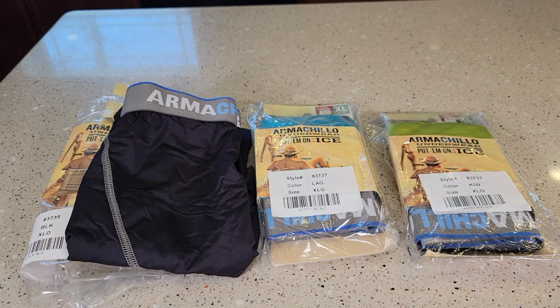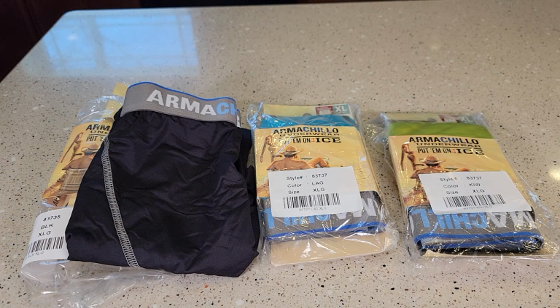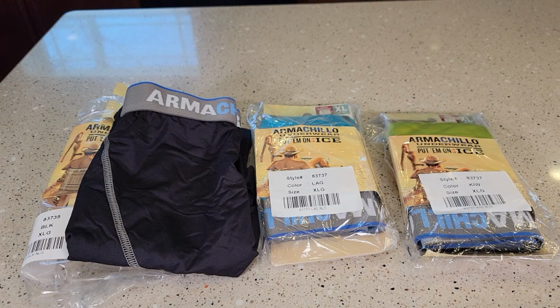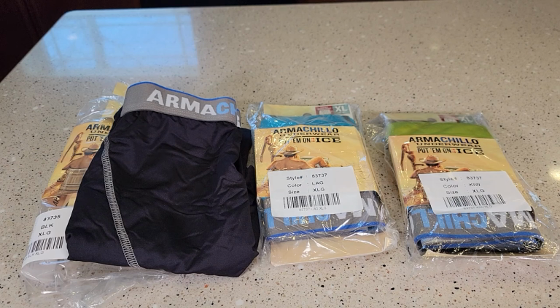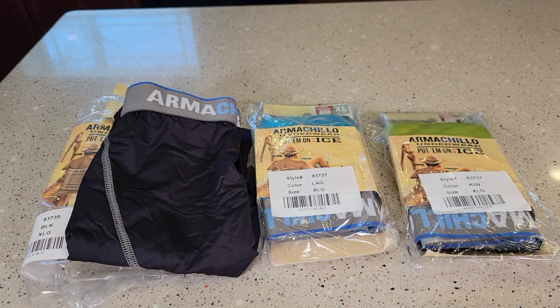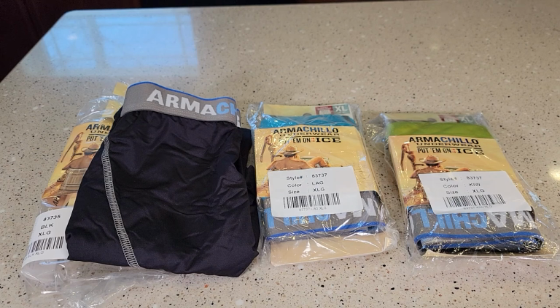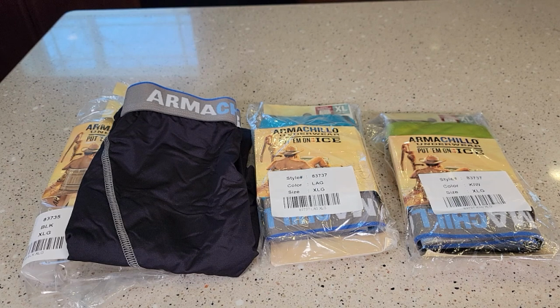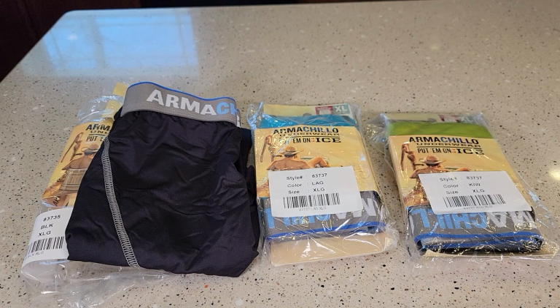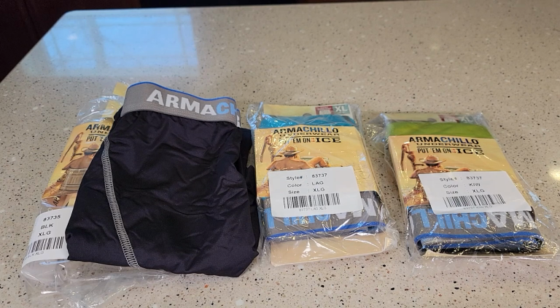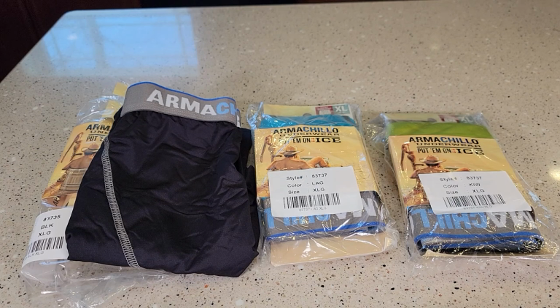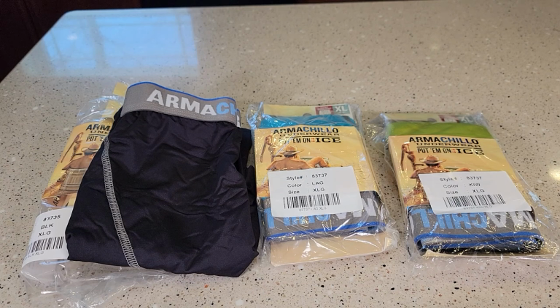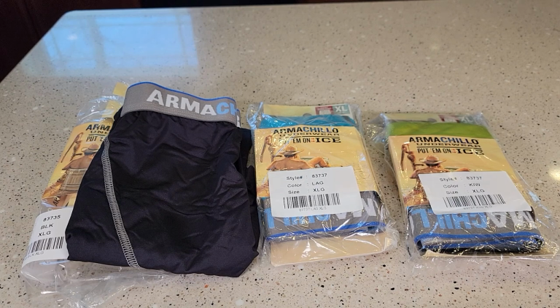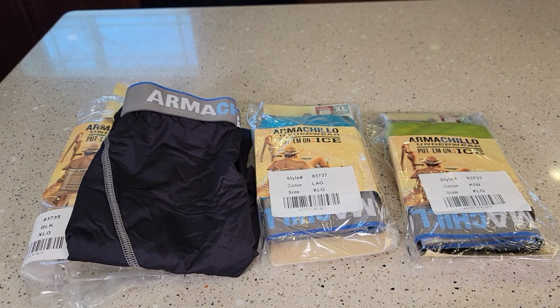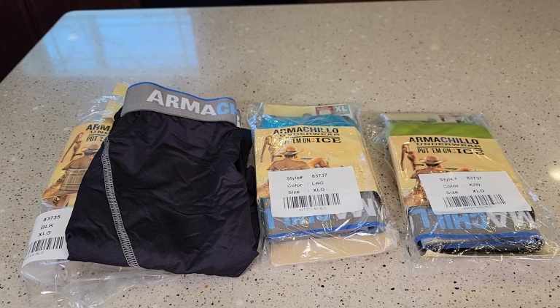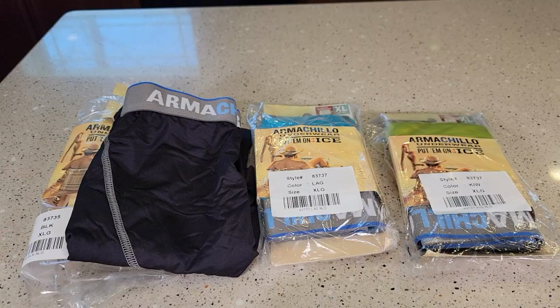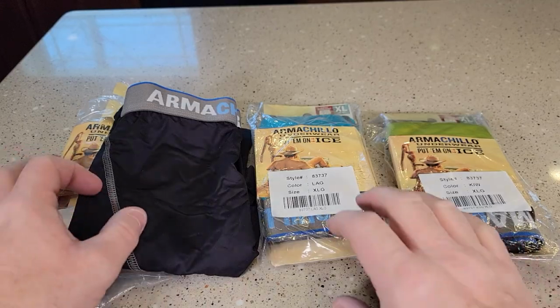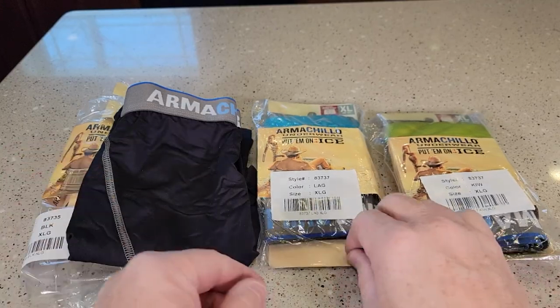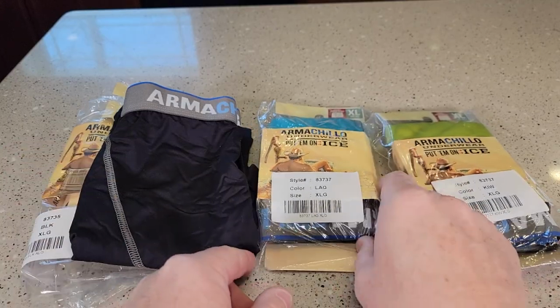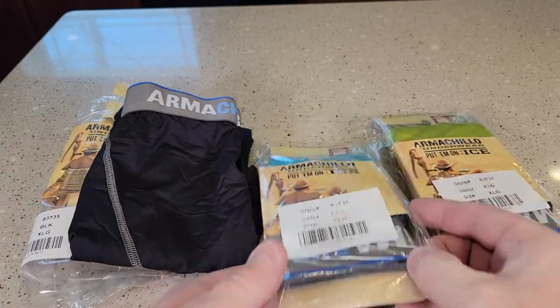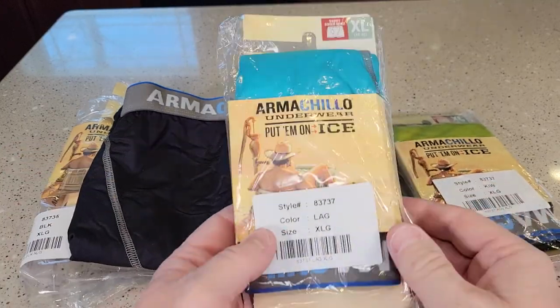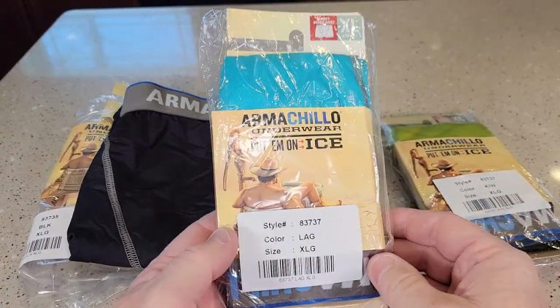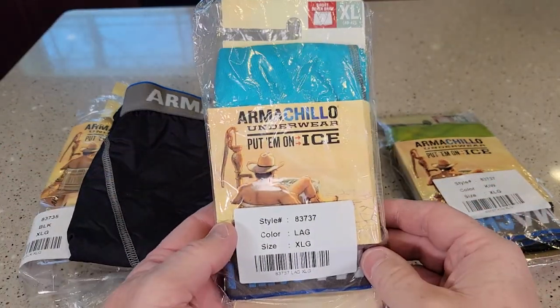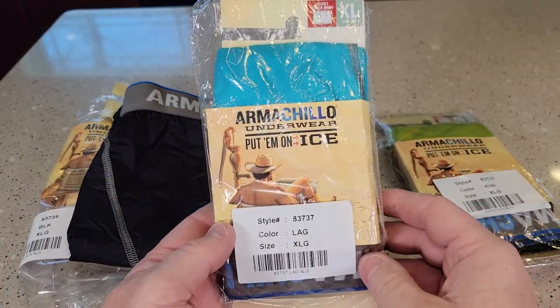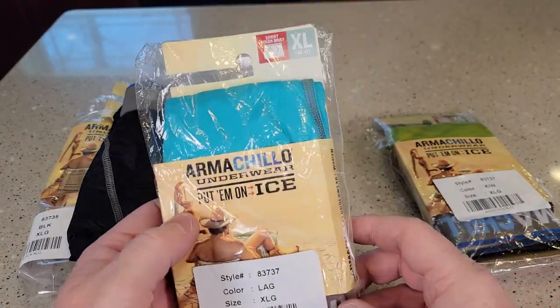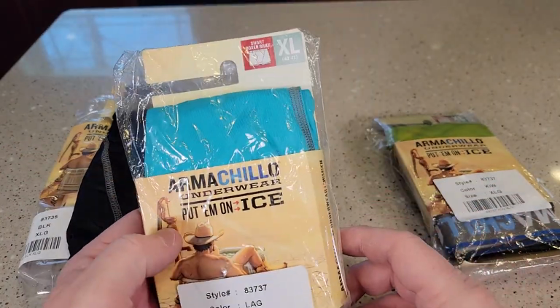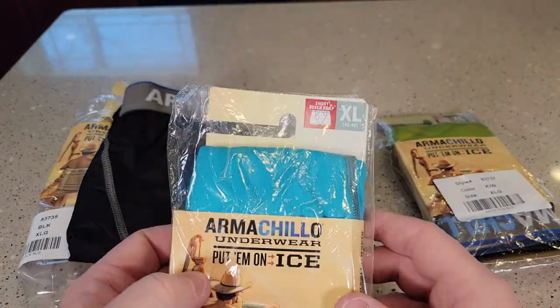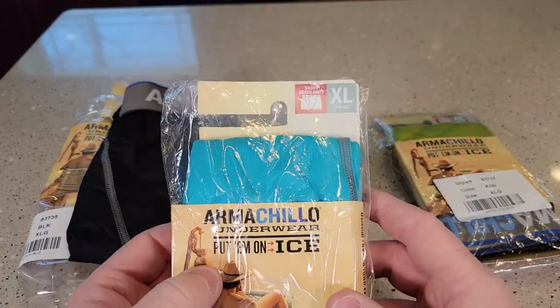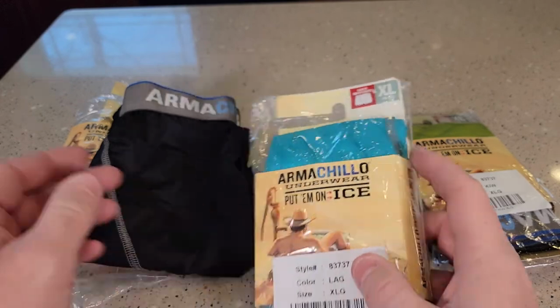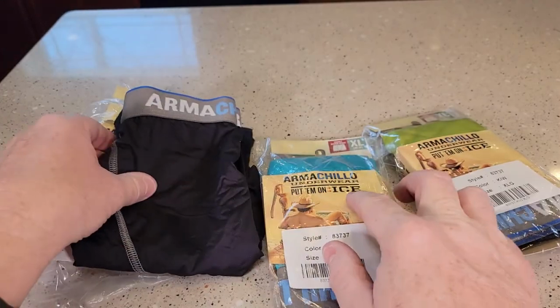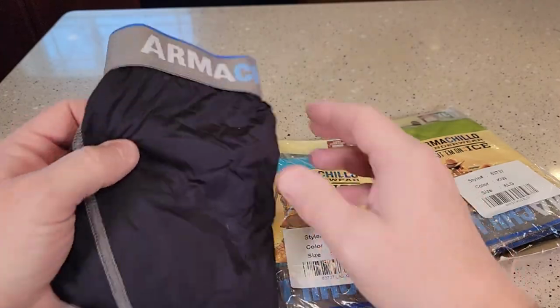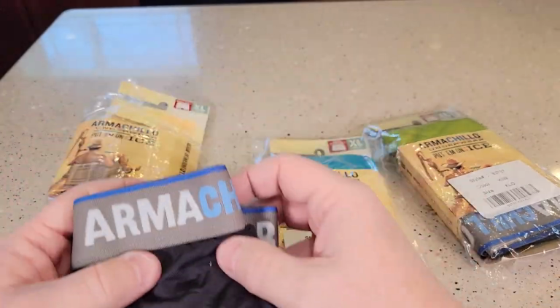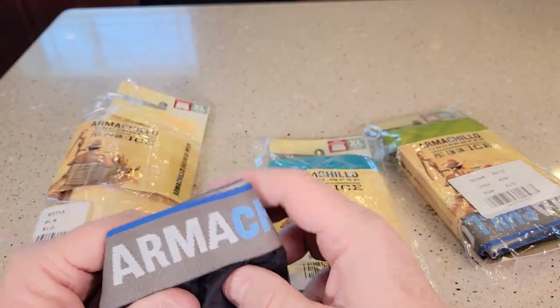Hello everyone, this is Just a Dad. Today I'm going to do a review on this Duluth Trading underwear. I really like this Armachillo underwear — I just like that they're very cool boxer briefs.